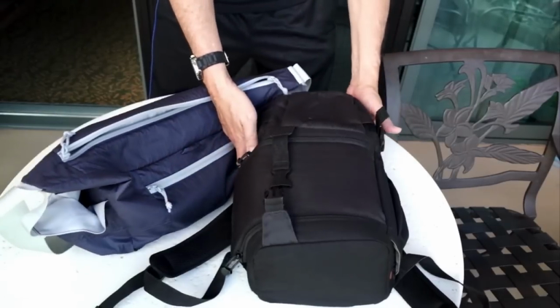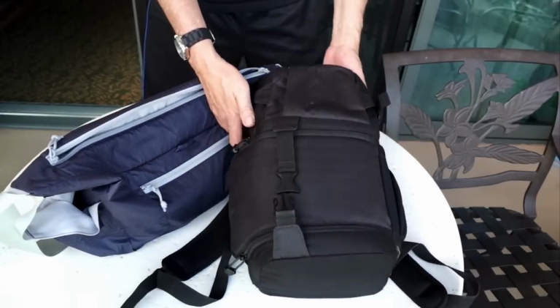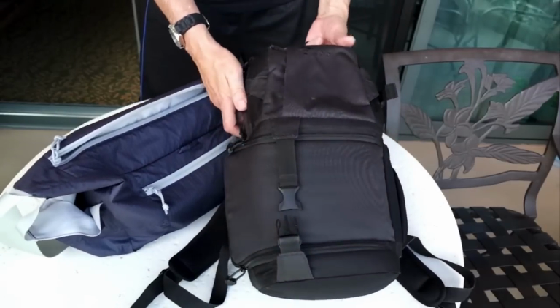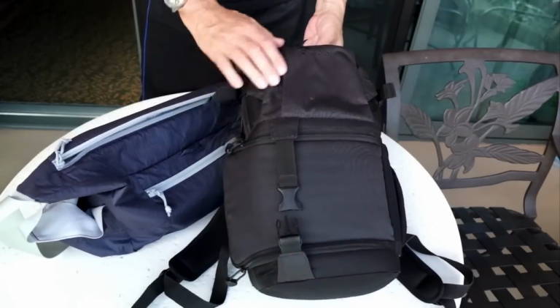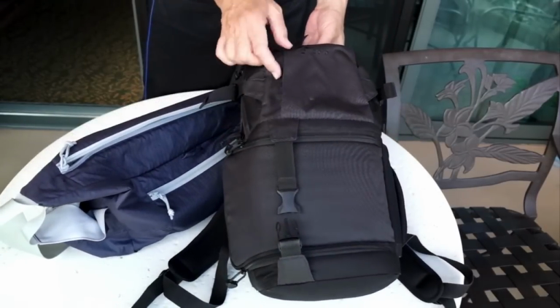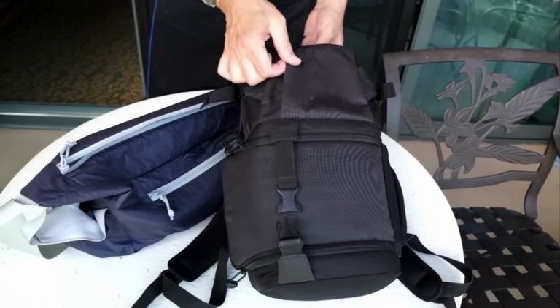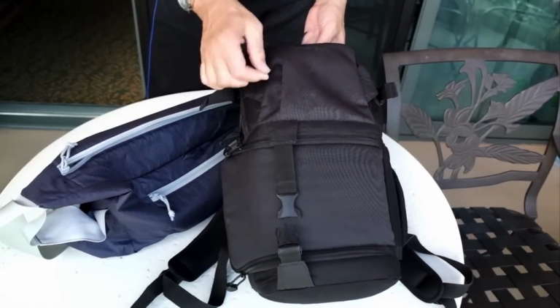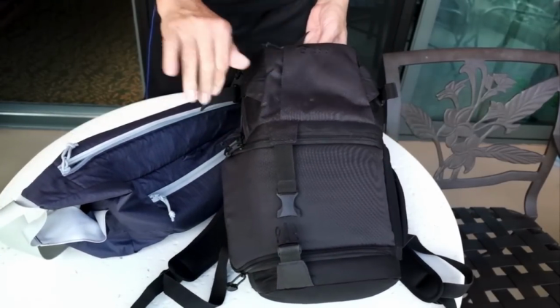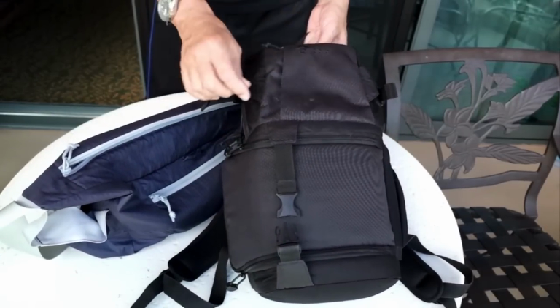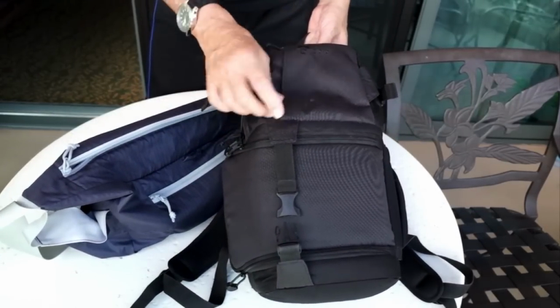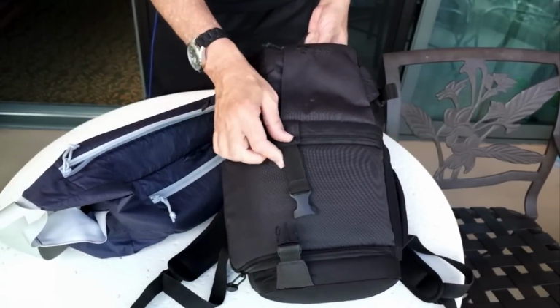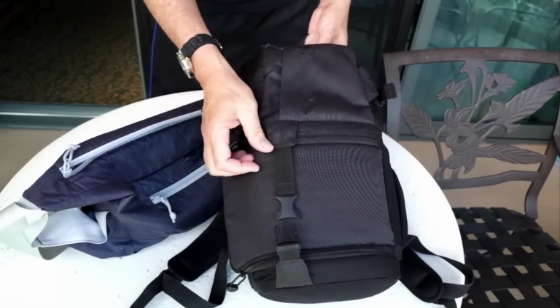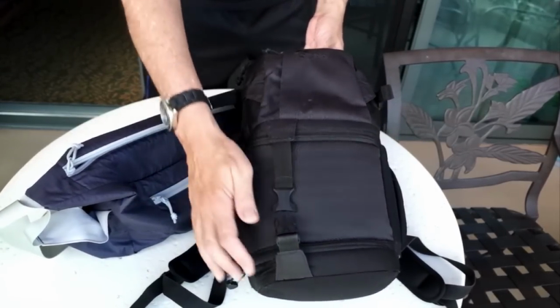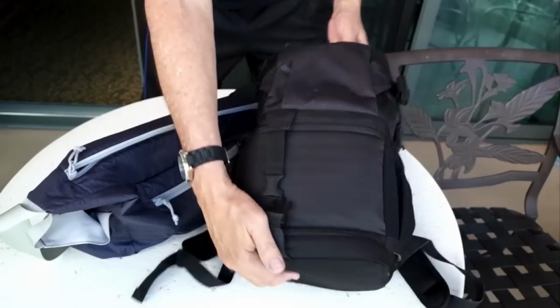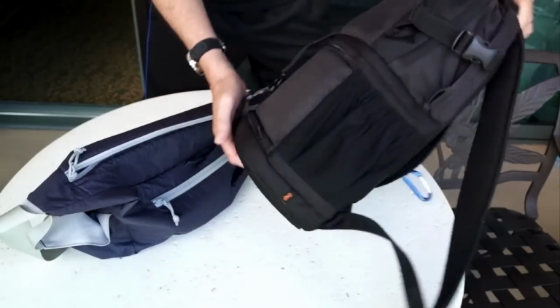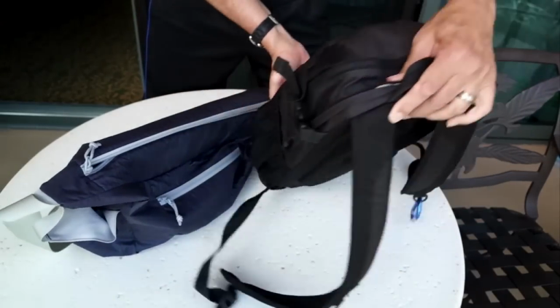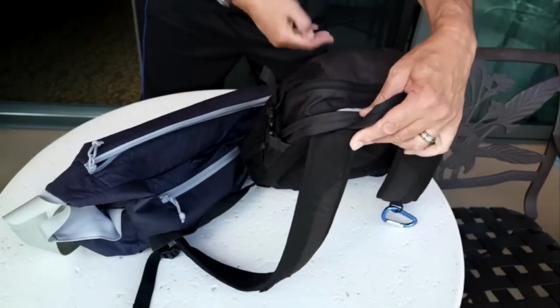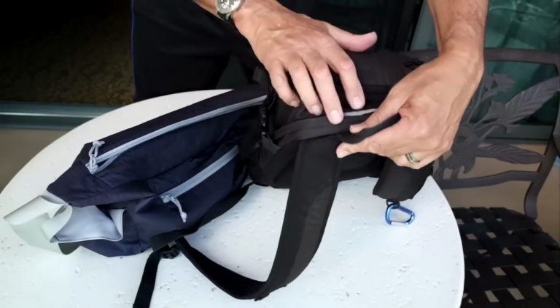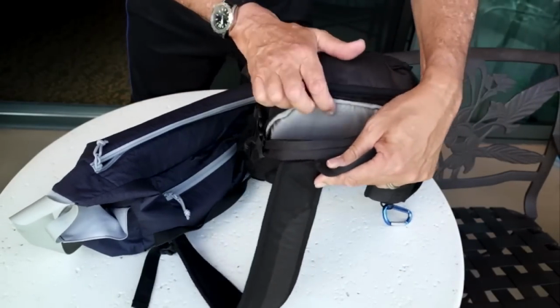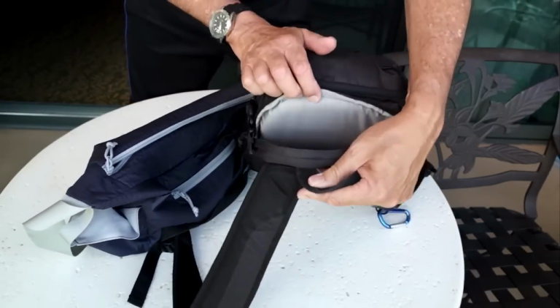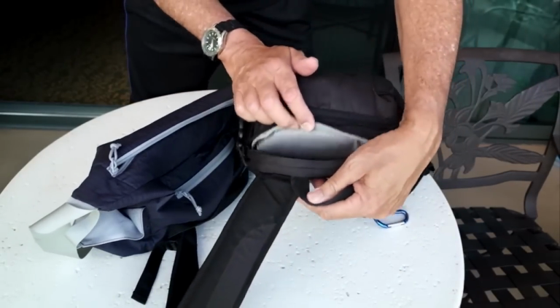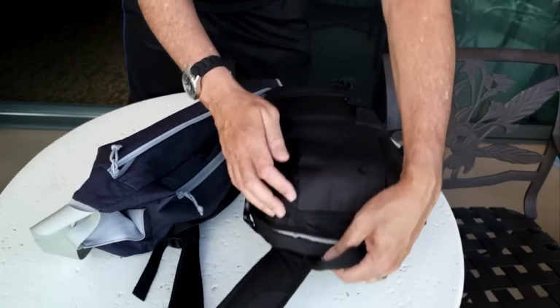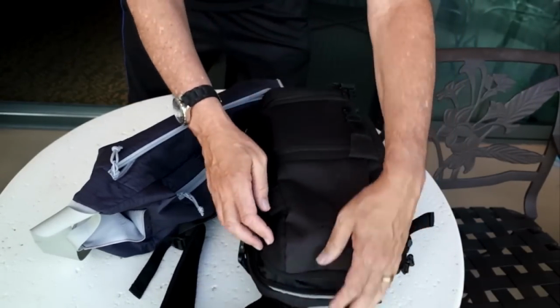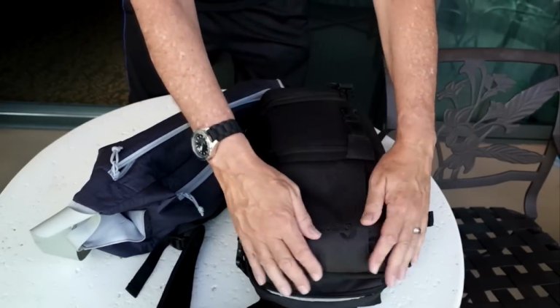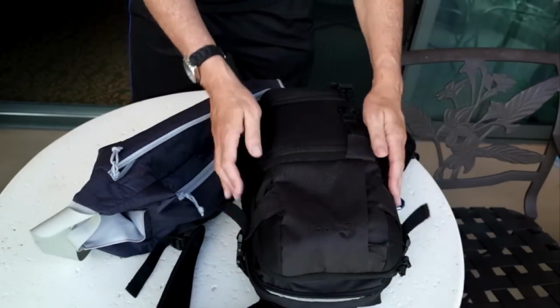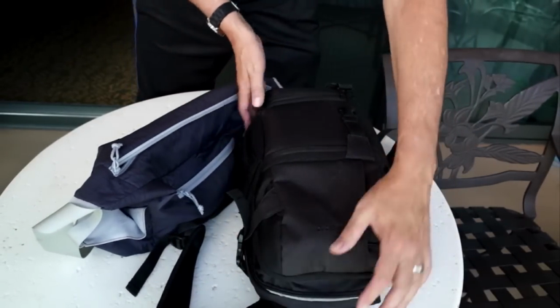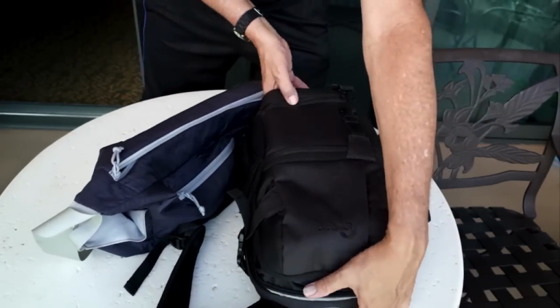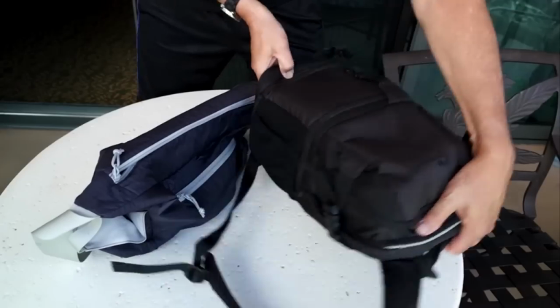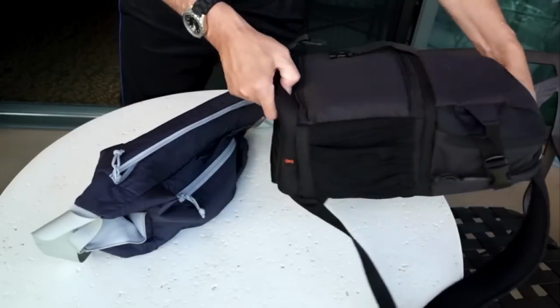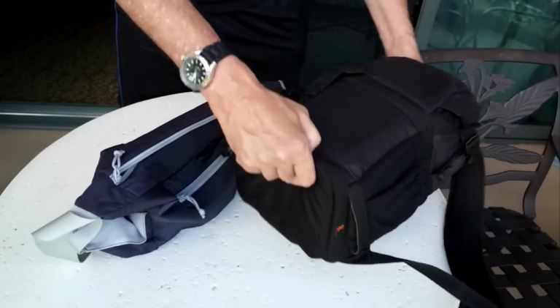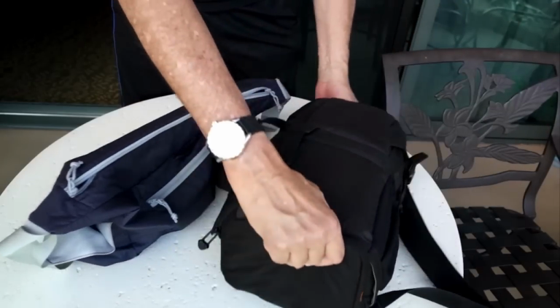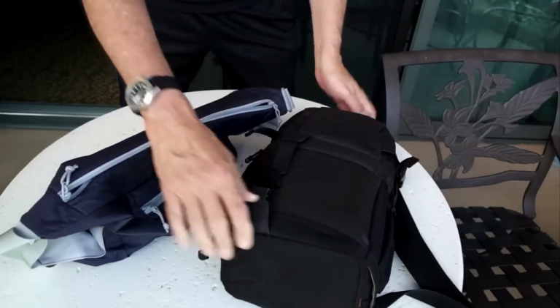When I'm on the plane, I use the Lowepro DSLR Video Fast Pack 150. I like it because it holds my laptop, and I have room for my iPad, and plenty of camera room too.